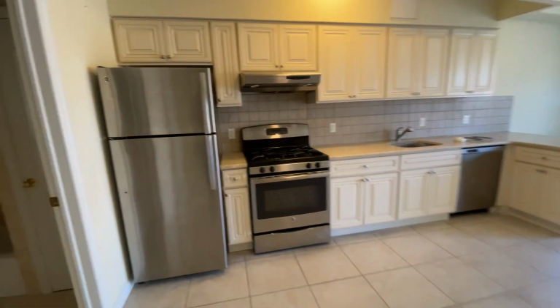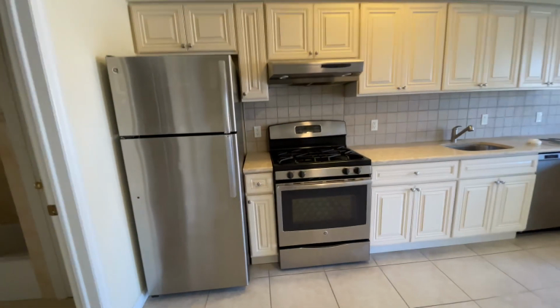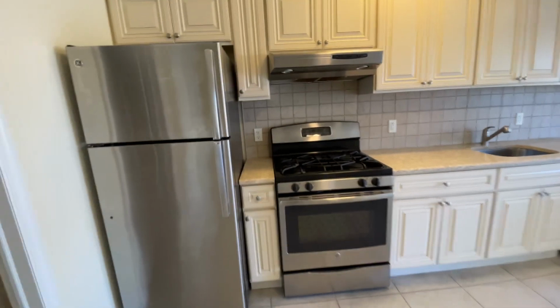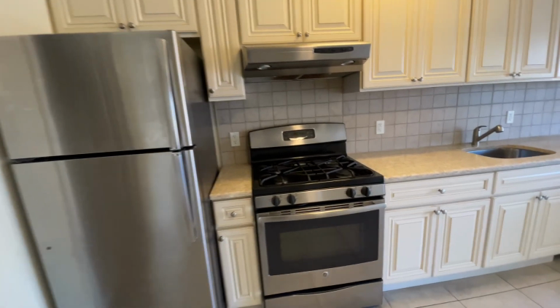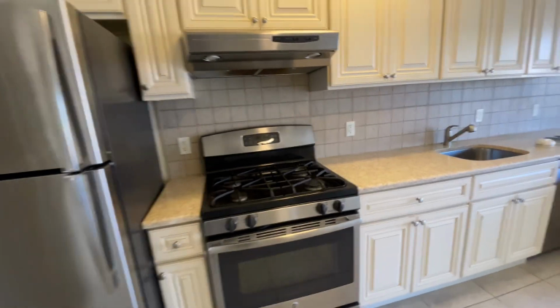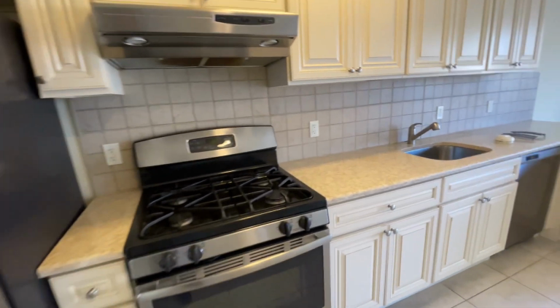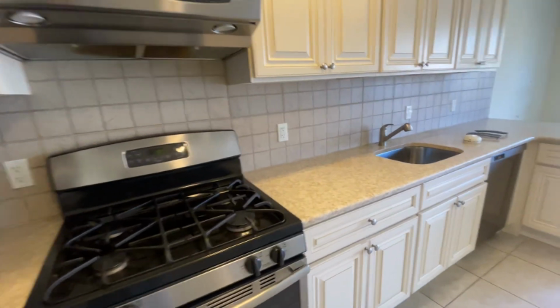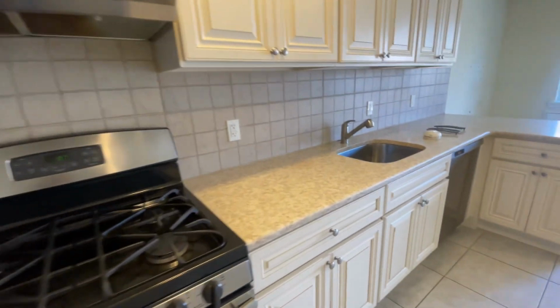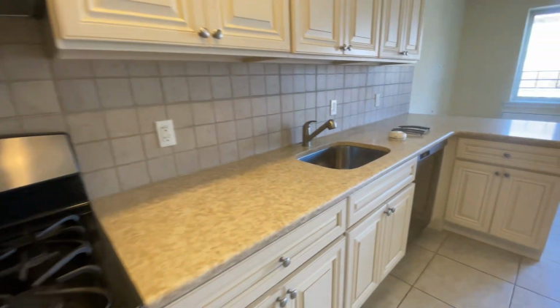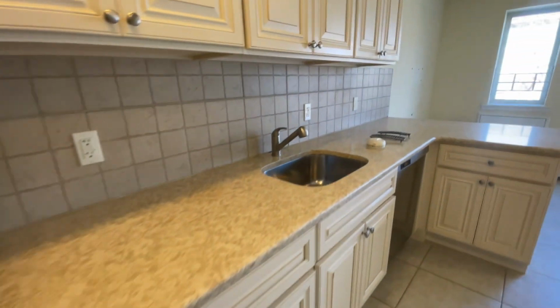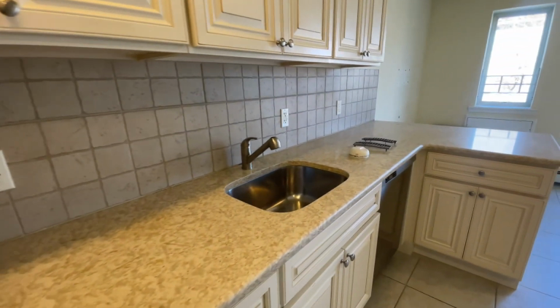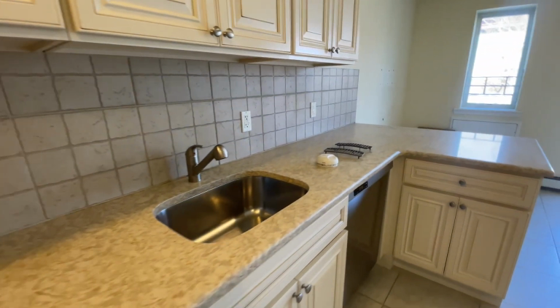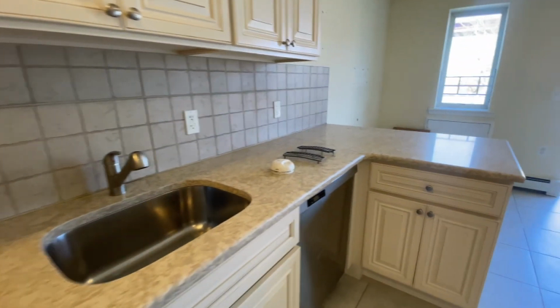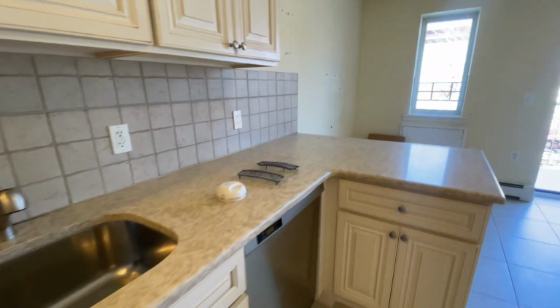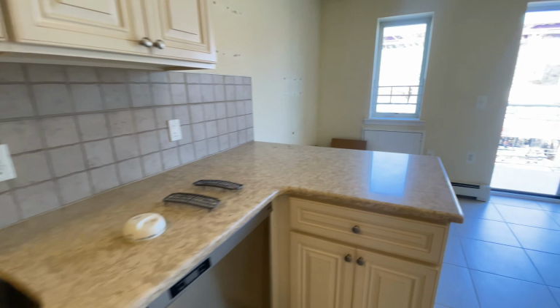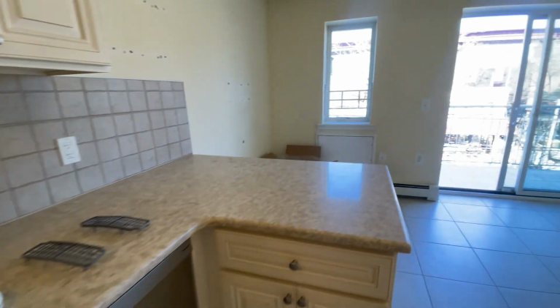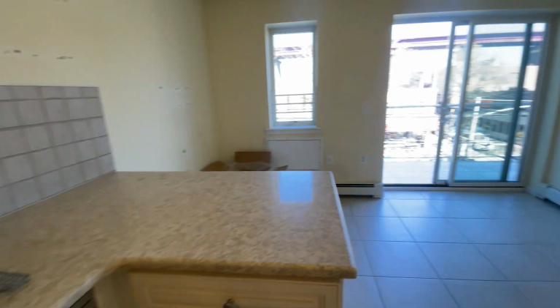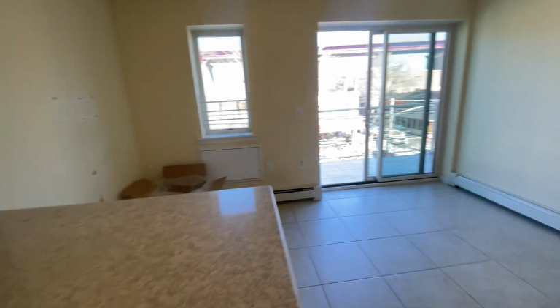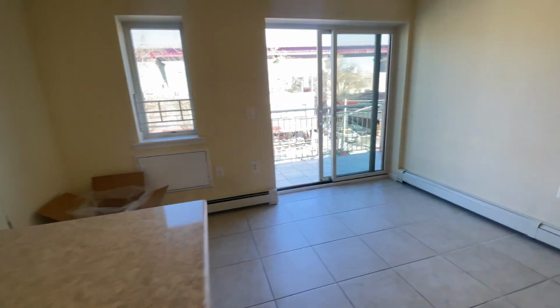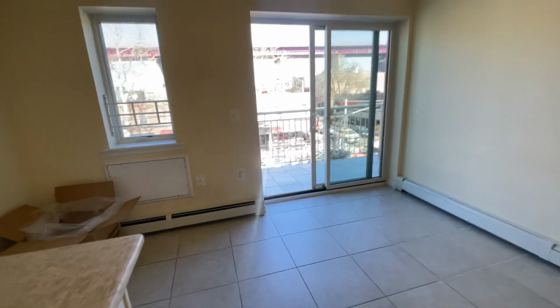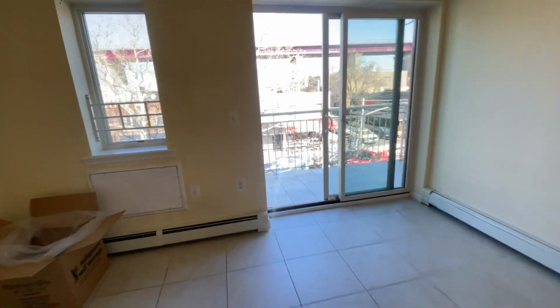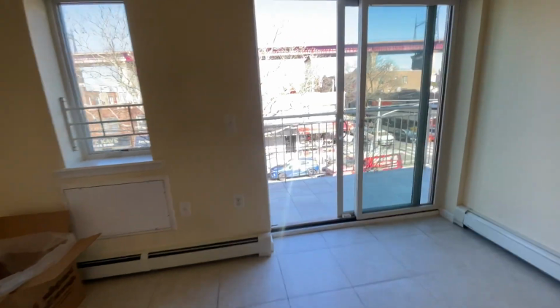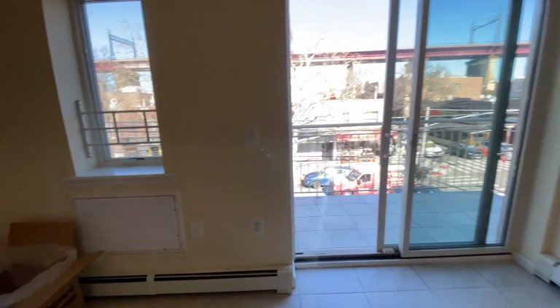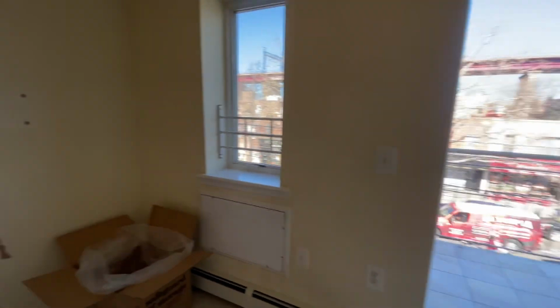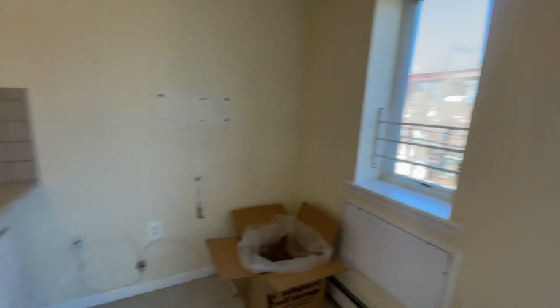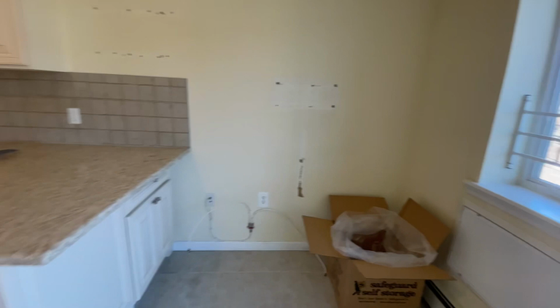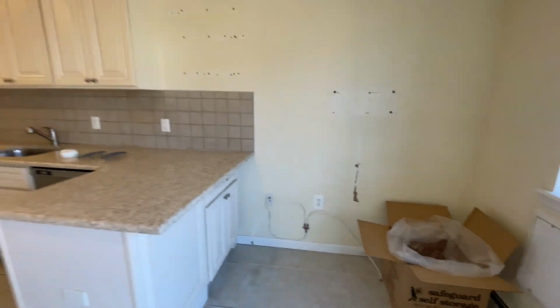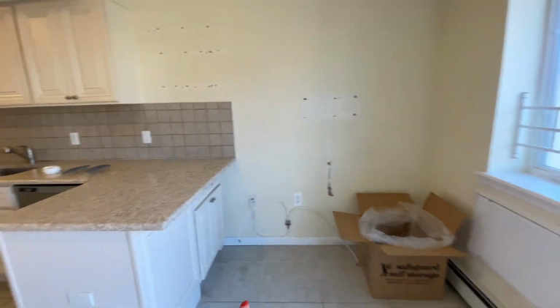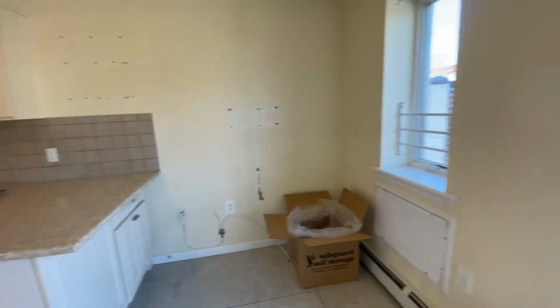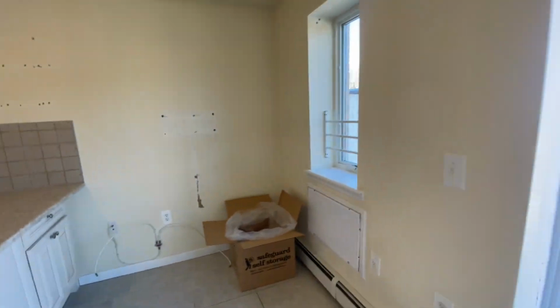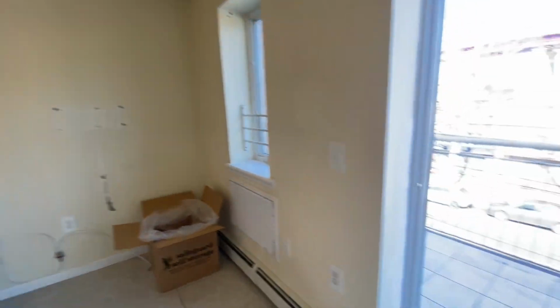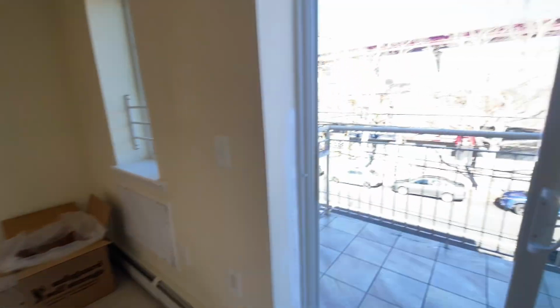Lots of counter space for anyone who loves cooking. A dishwasher, all stainless steel appliances, and a granite countertop. There's a breakfast bar here, so you can put a couple stools or a little table if you prefer.